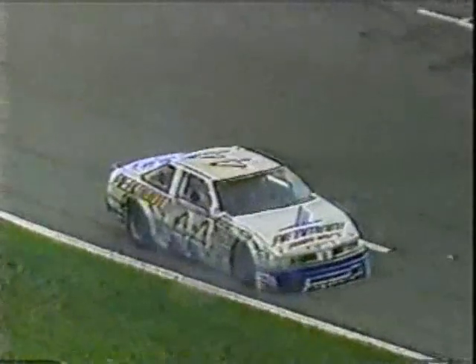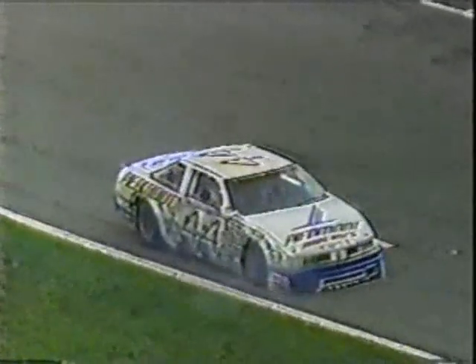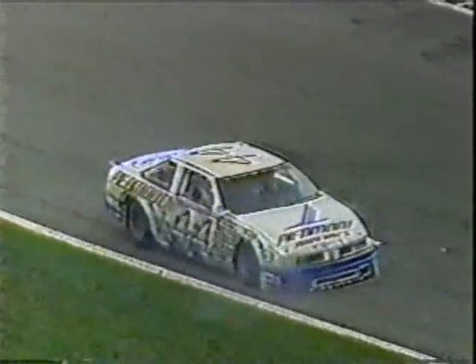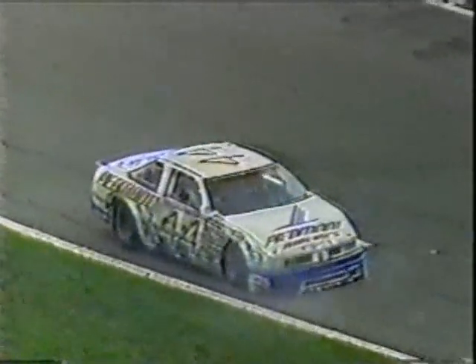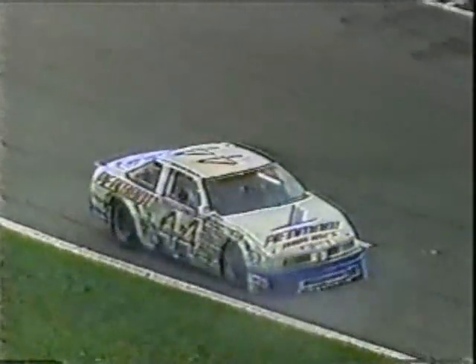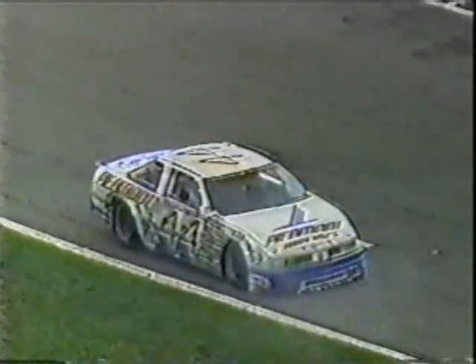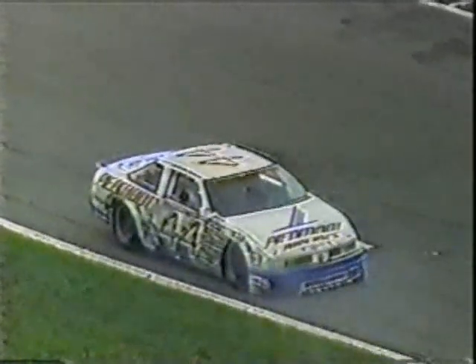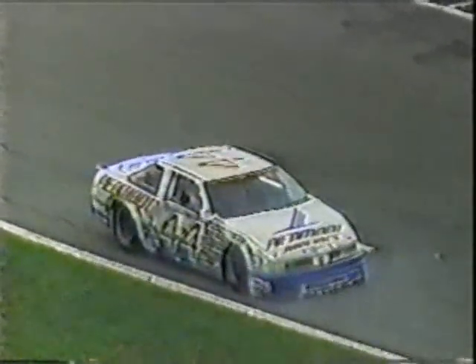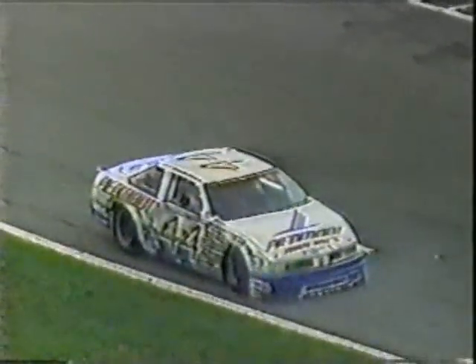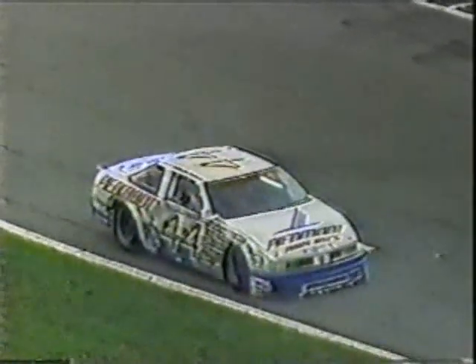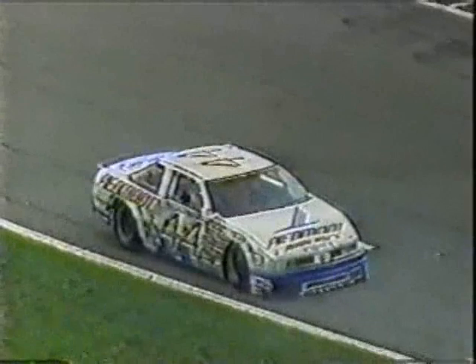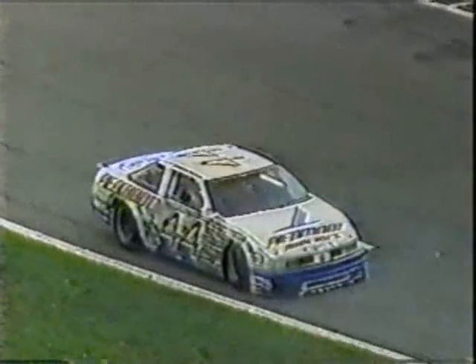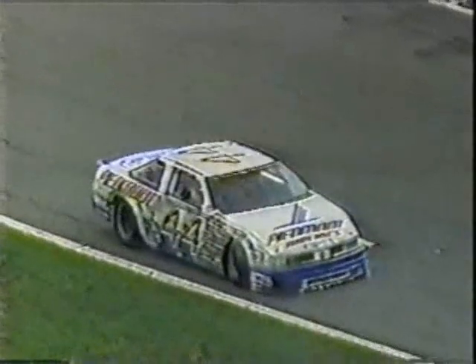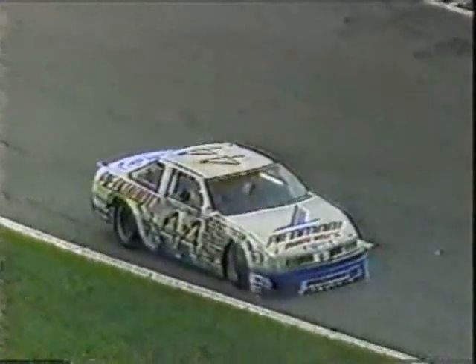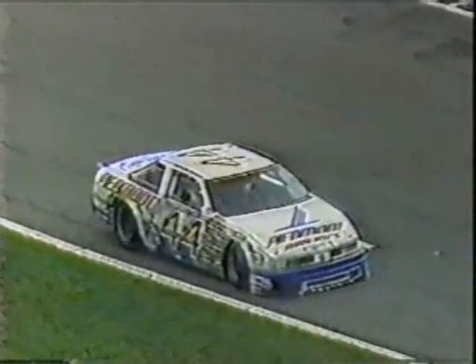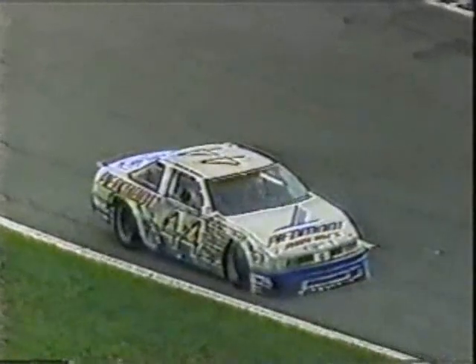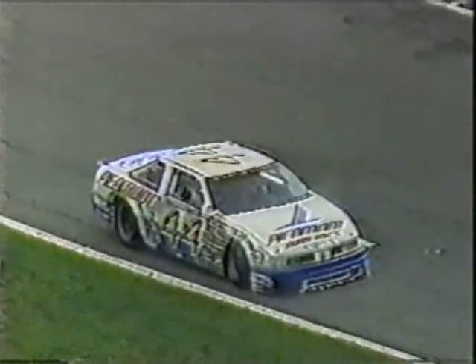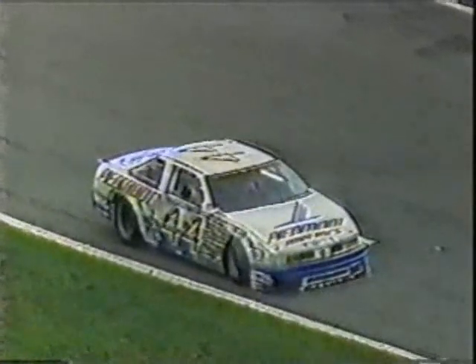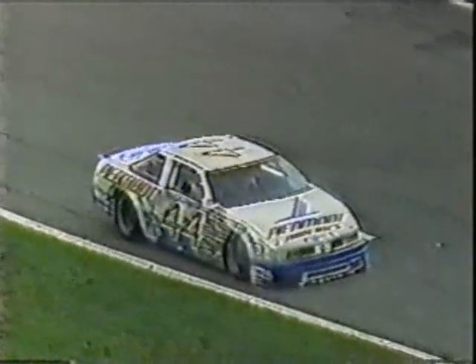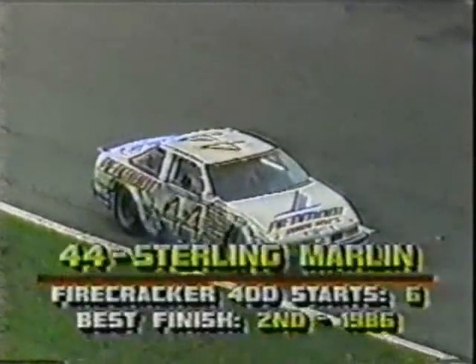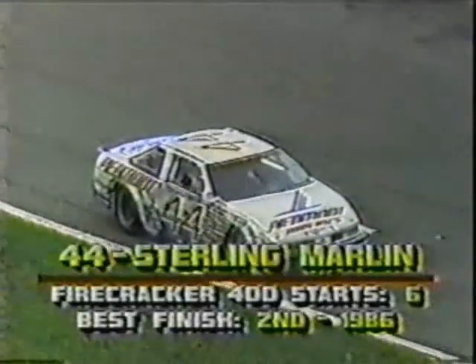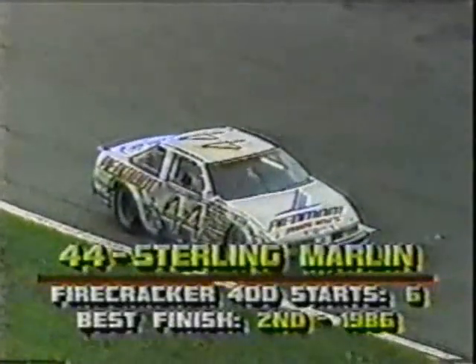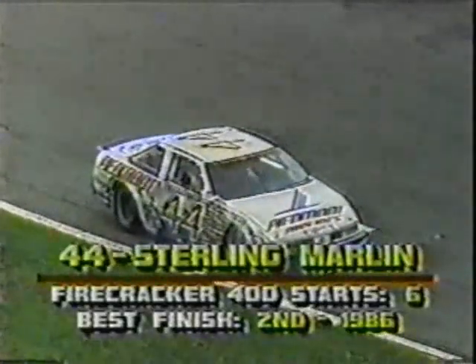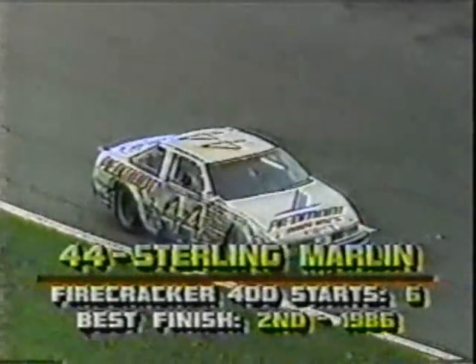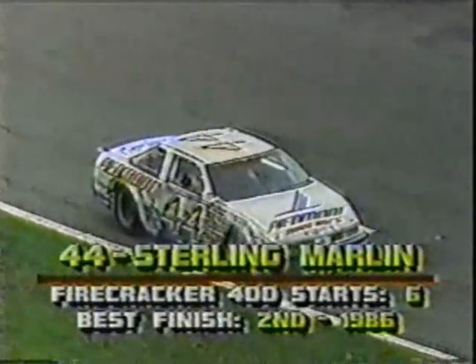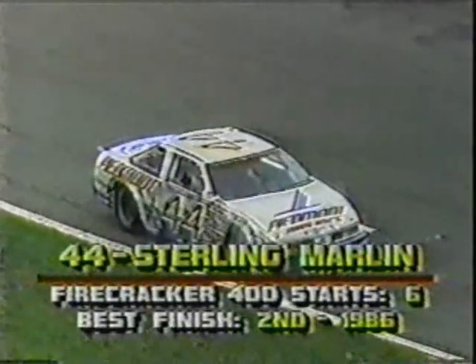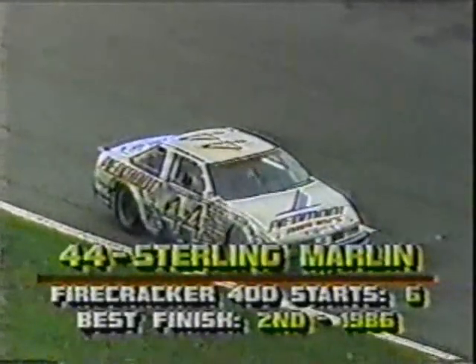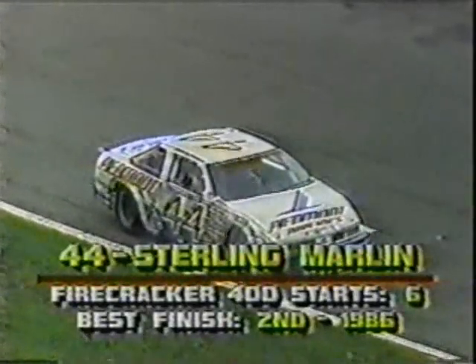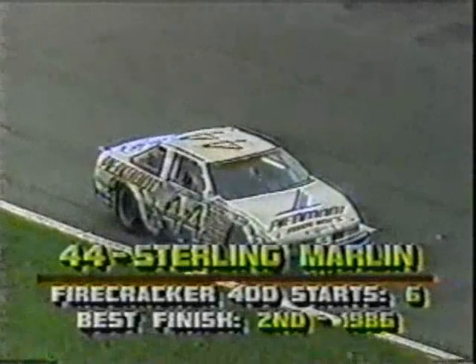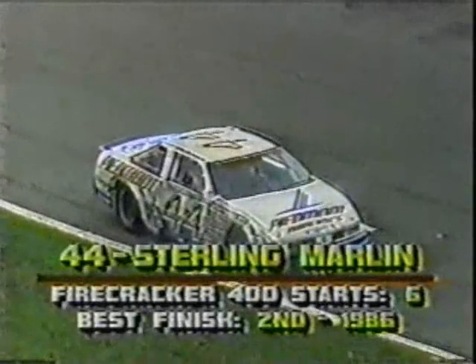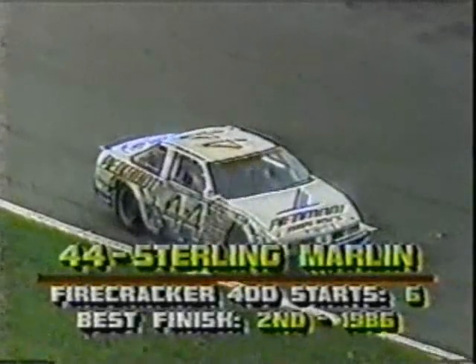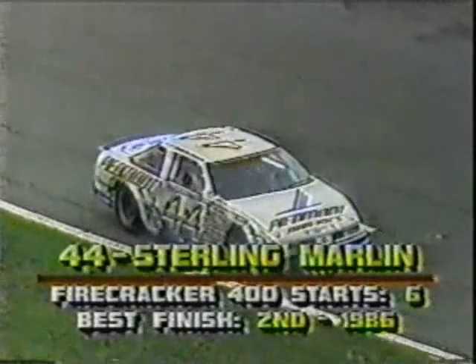Sterling Marlin has had a problem. He's obviously brushed the wall. Reaching for the yellow. Down in turn three, and there he sits on the apron, dead in the water.